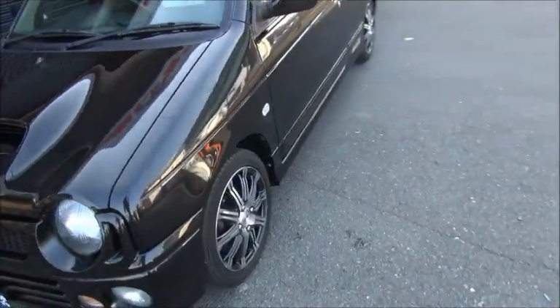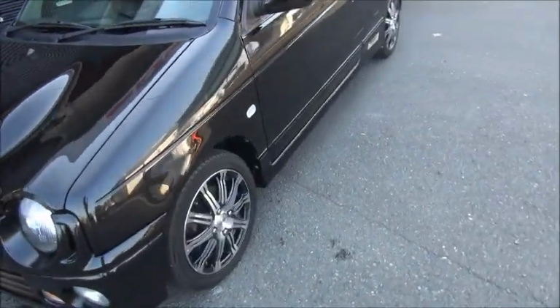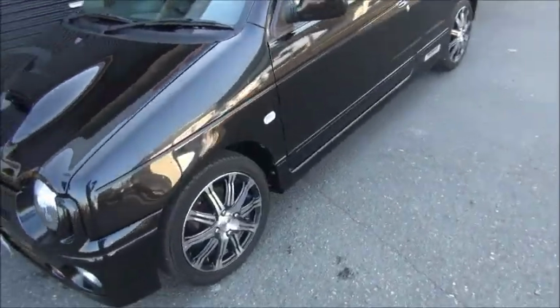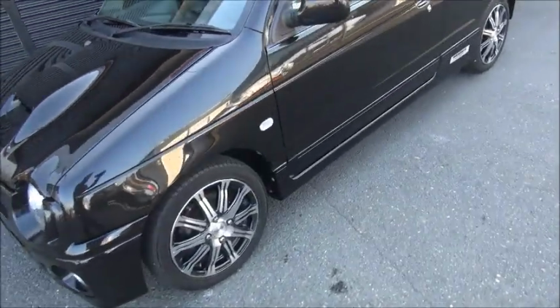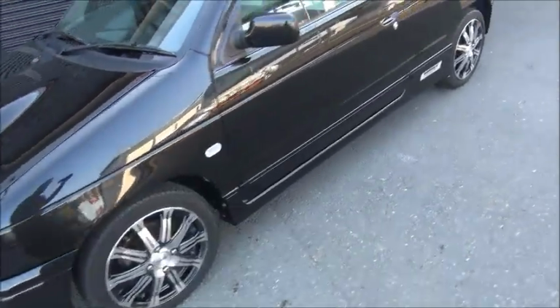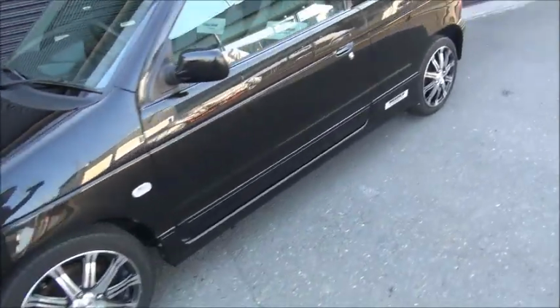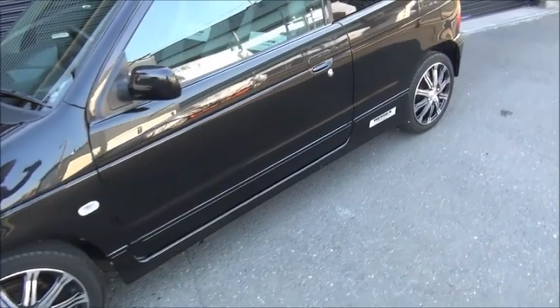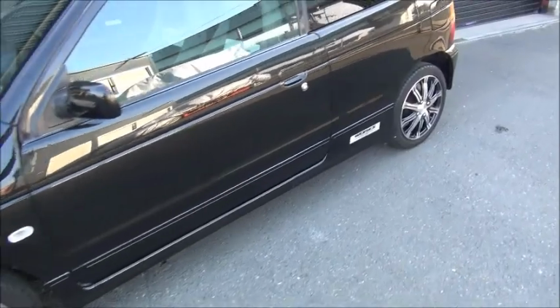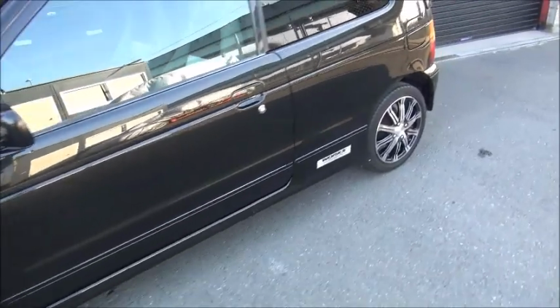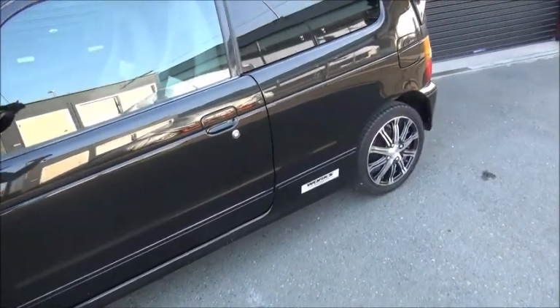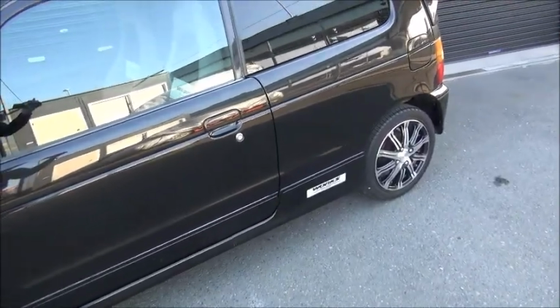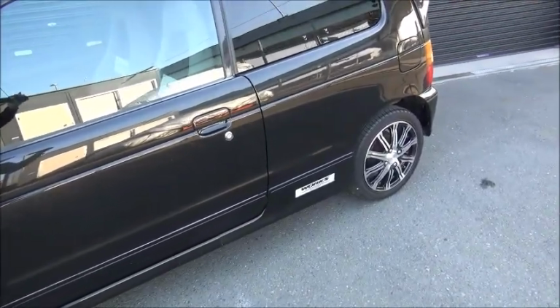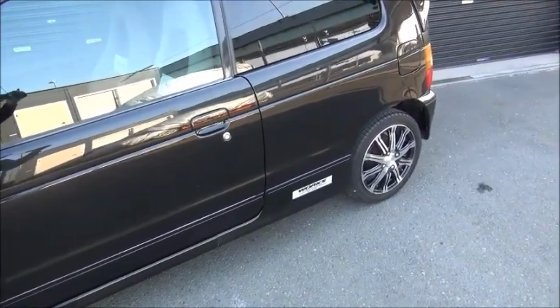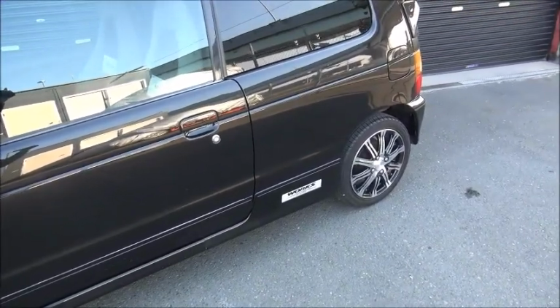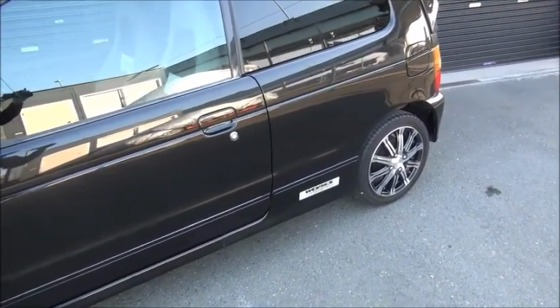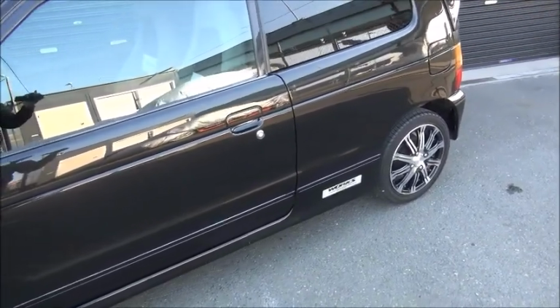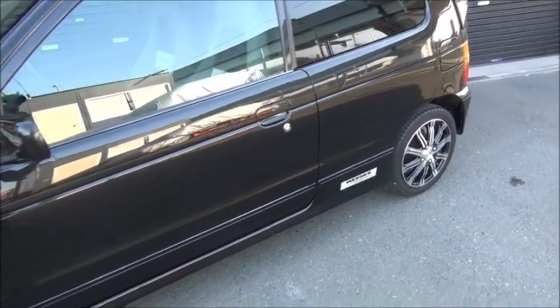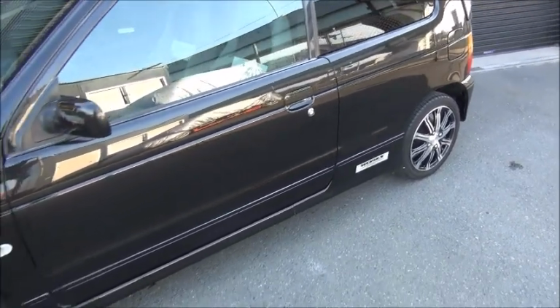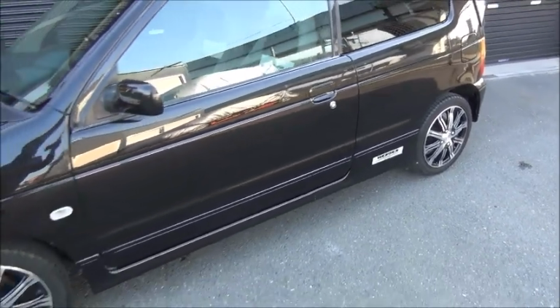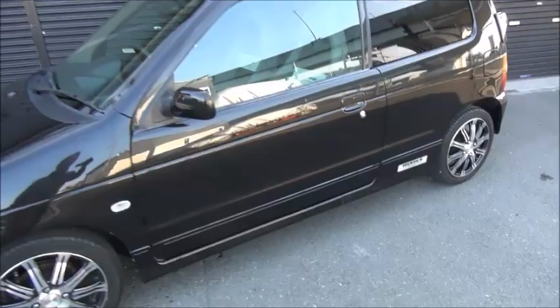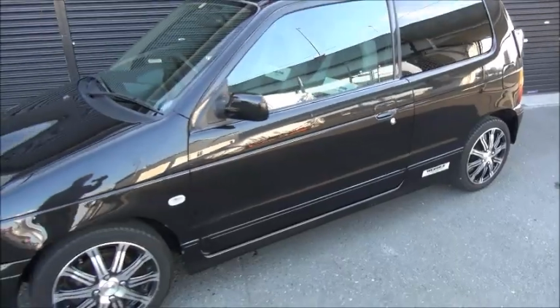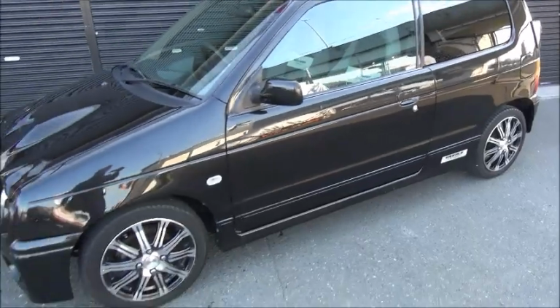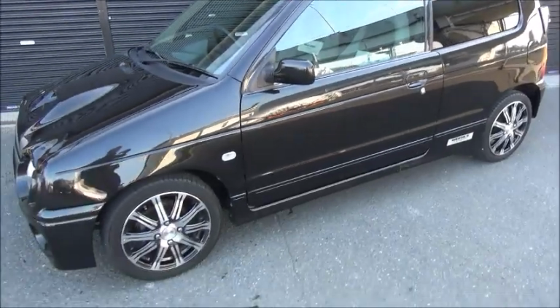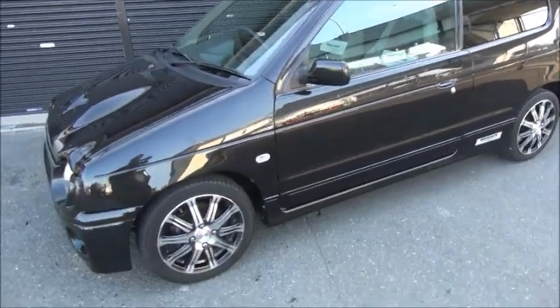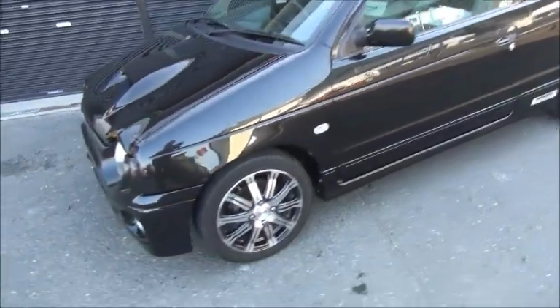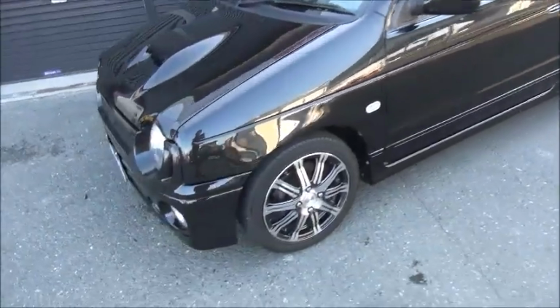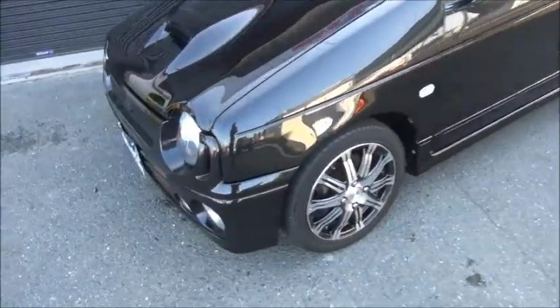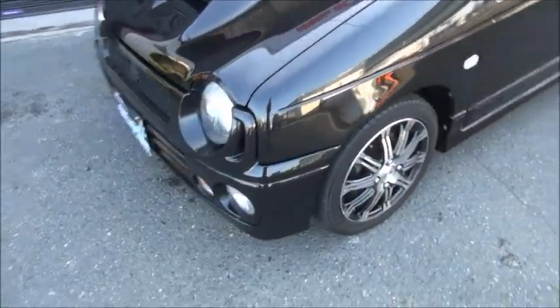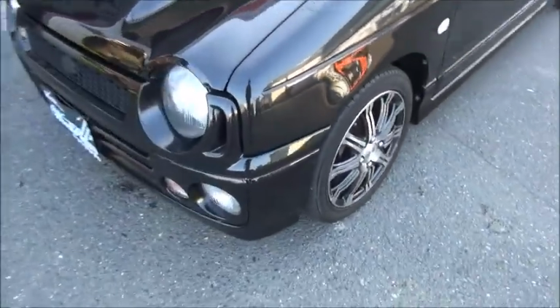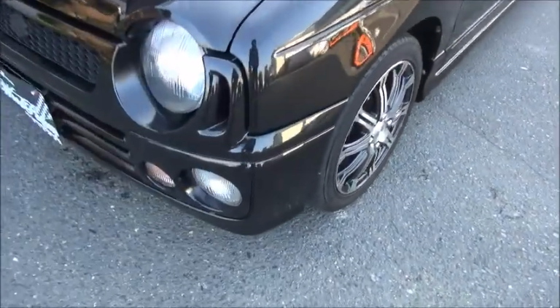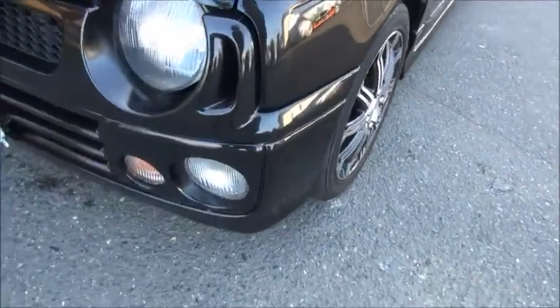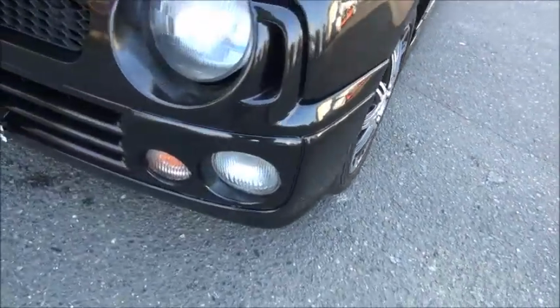ホイールは車外品ですね。足回りも変わっております。スプリング、ダウンが入ってますので、車高は多少落ちてますね。各部の状態ですね。